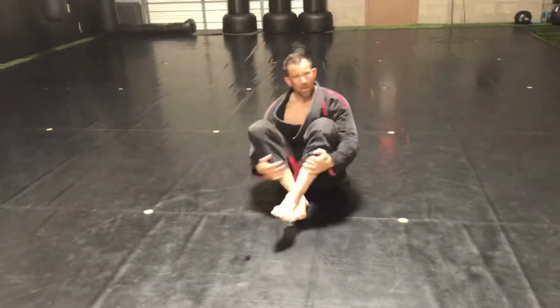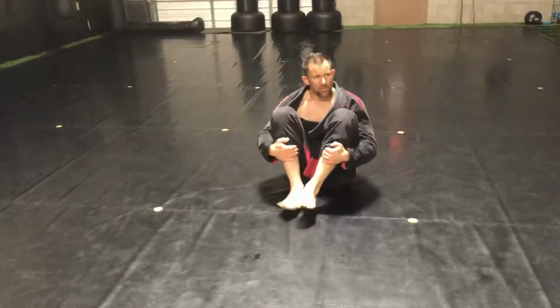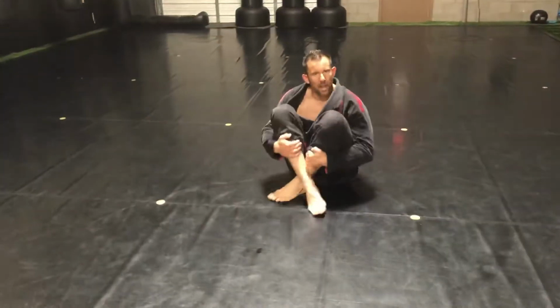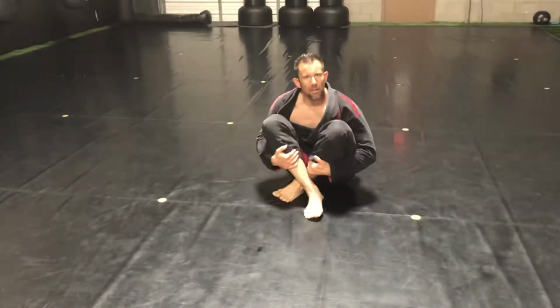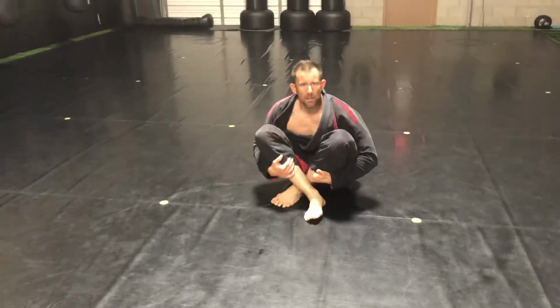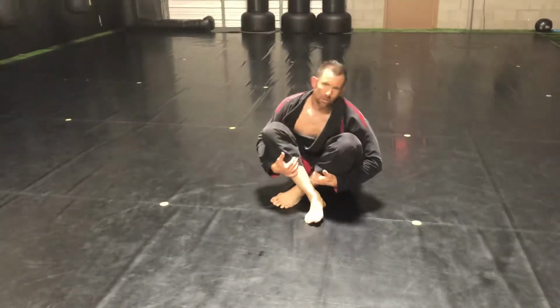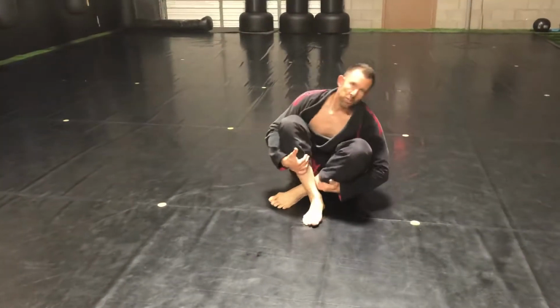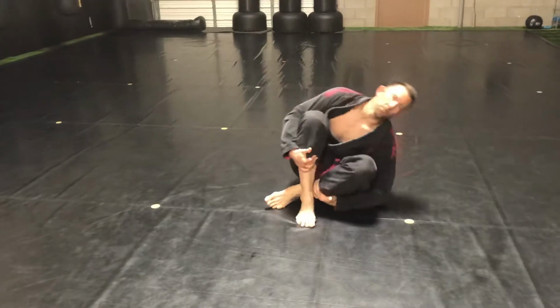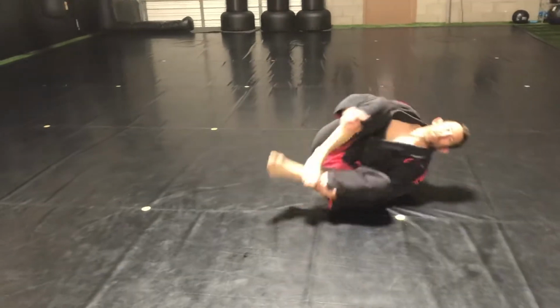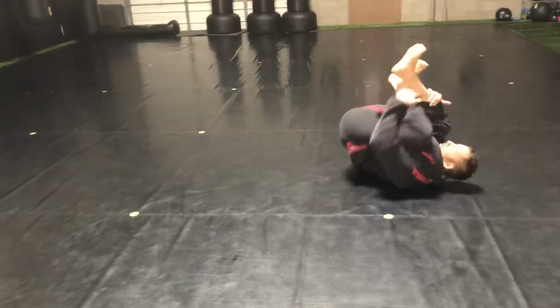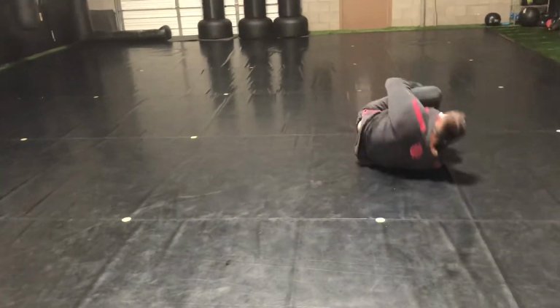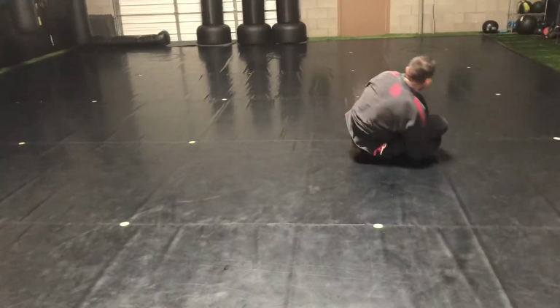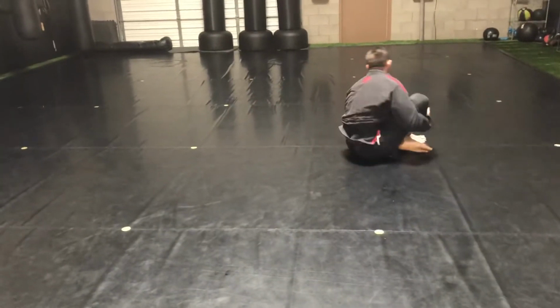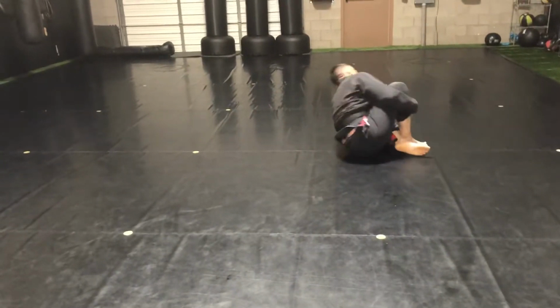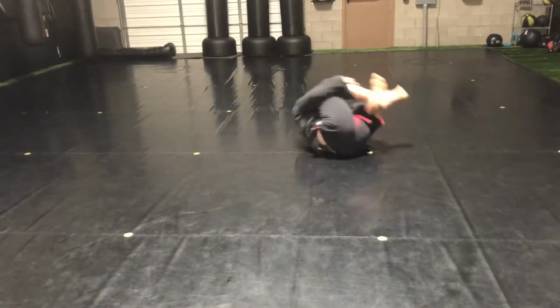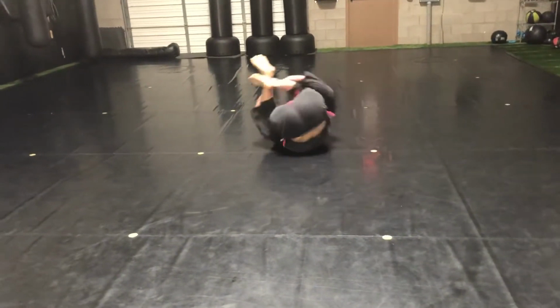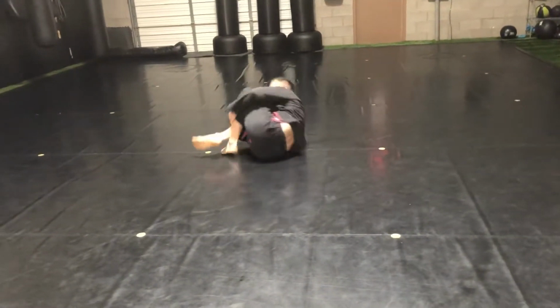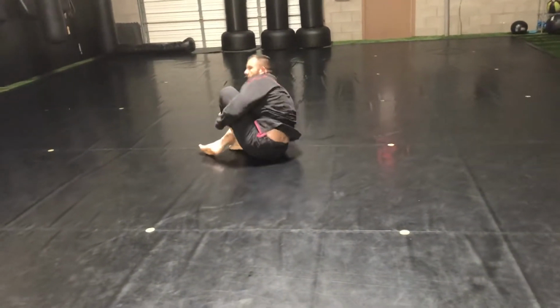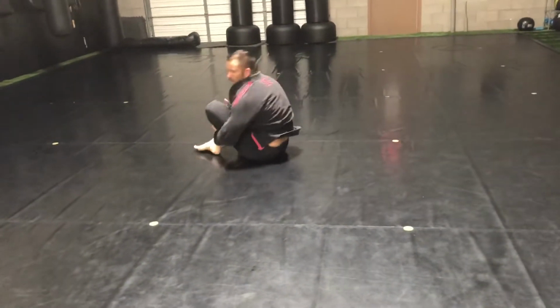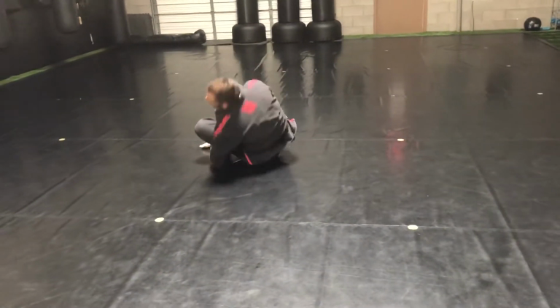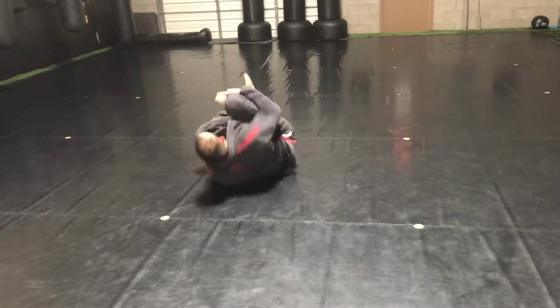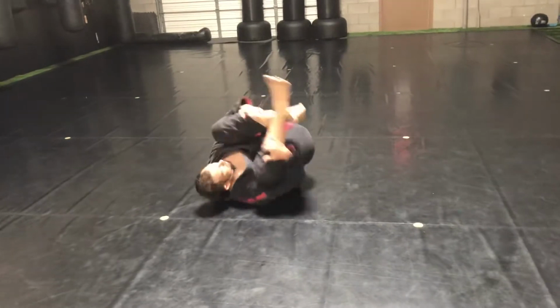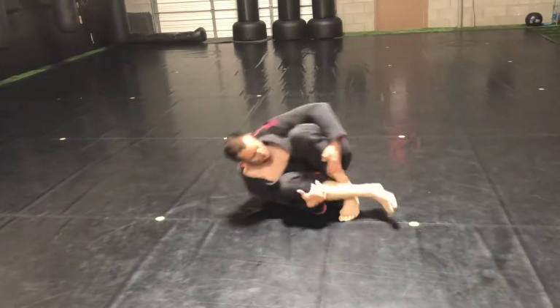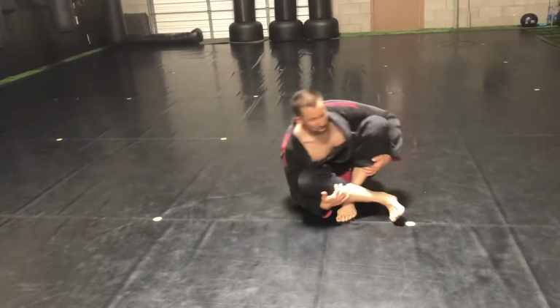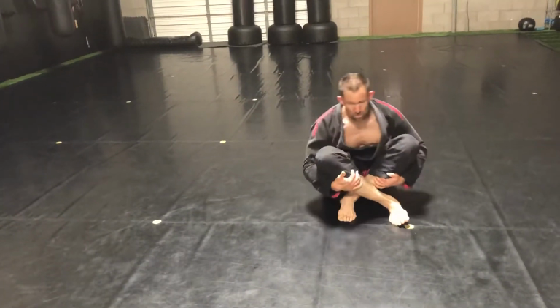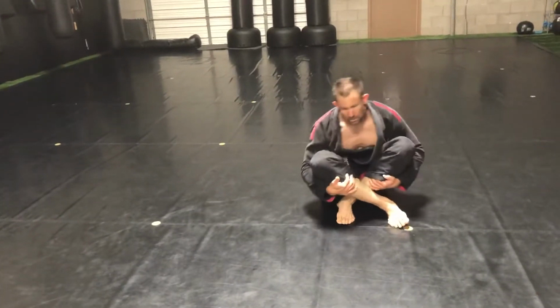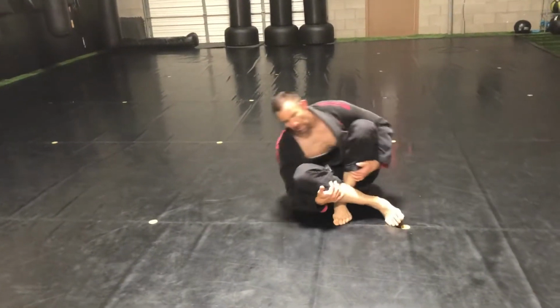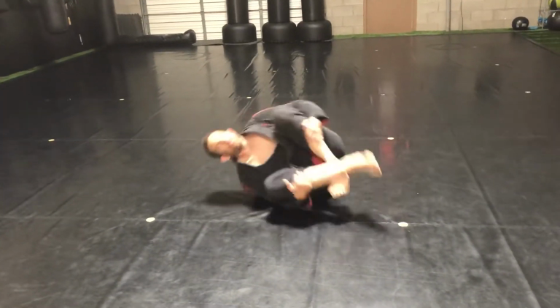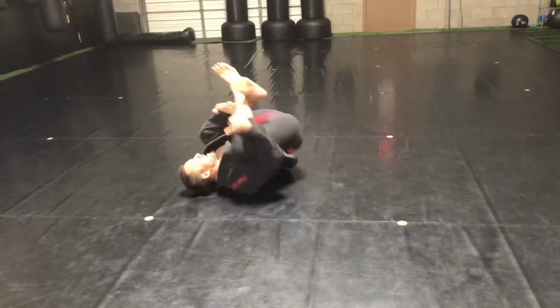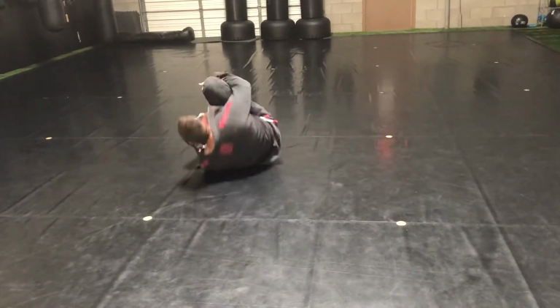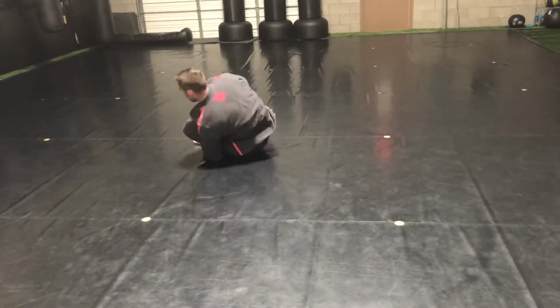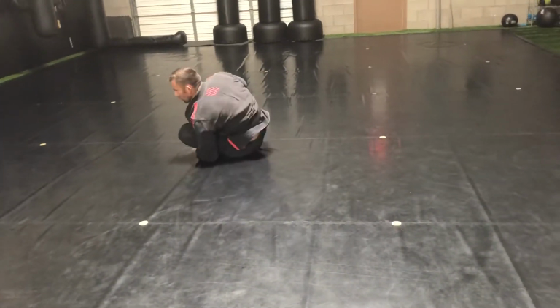Shins in tight. We can do a little bit of flow shoulder rolling, developing a little bit of muscle in our shoulders and just that natural ability to roll.